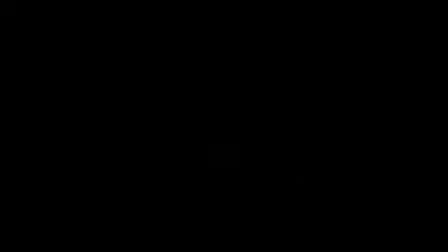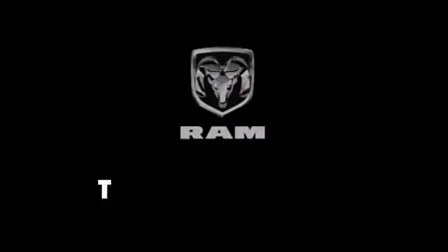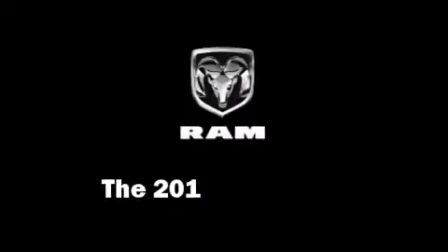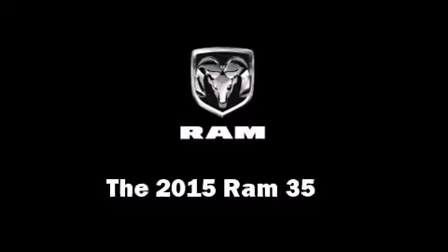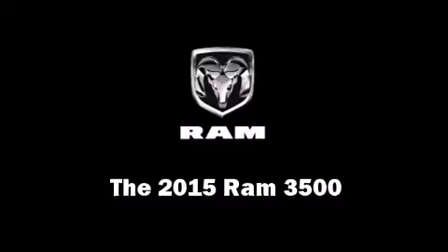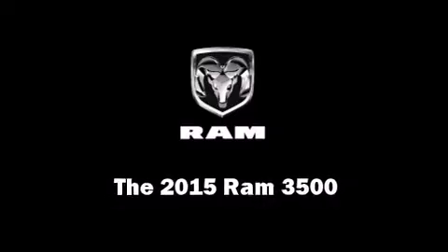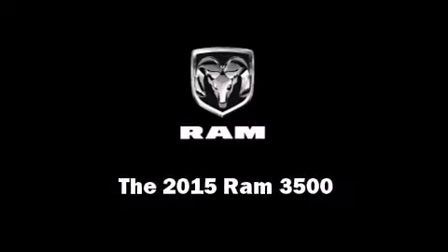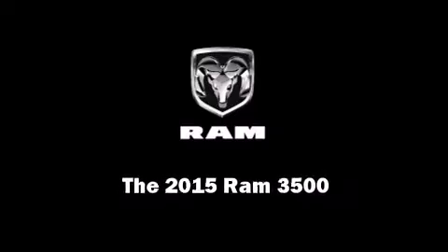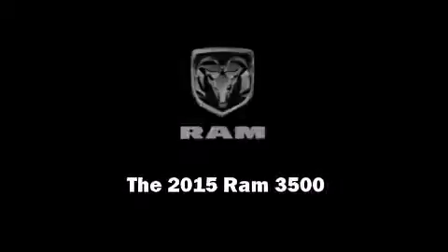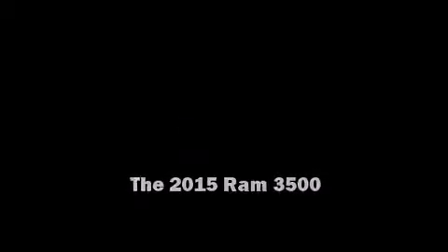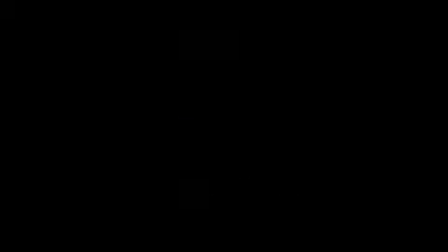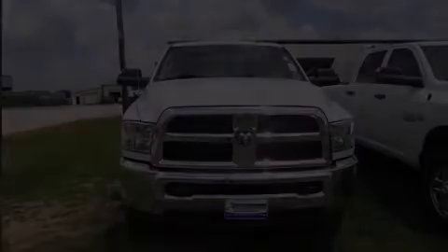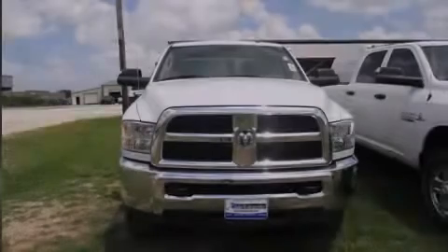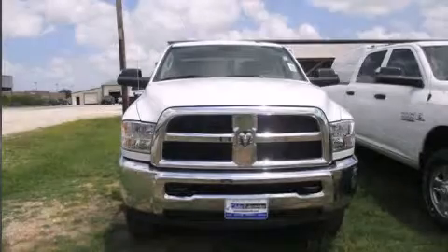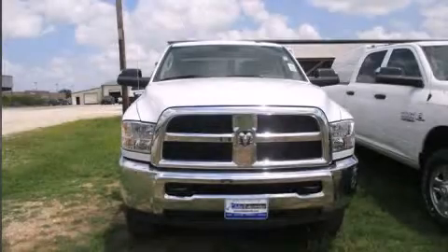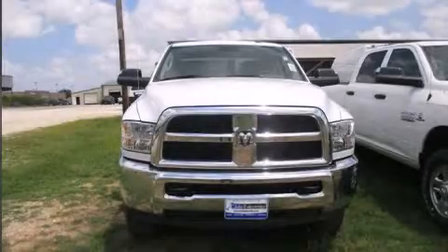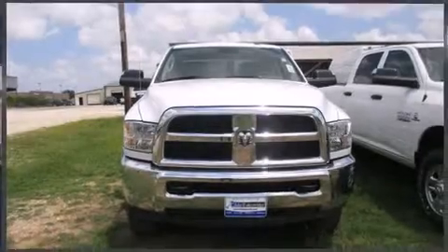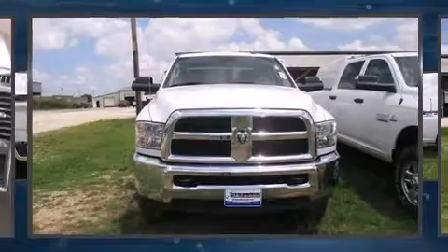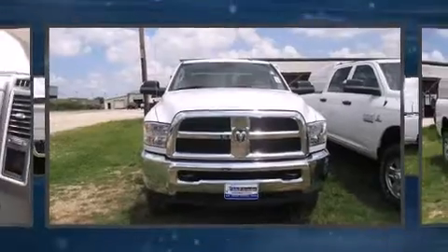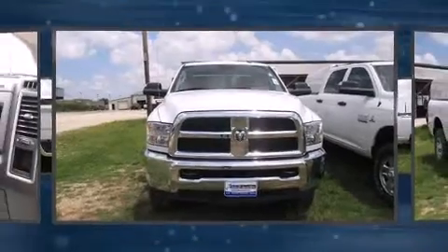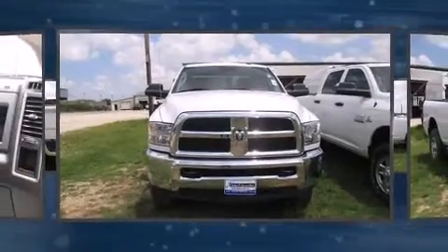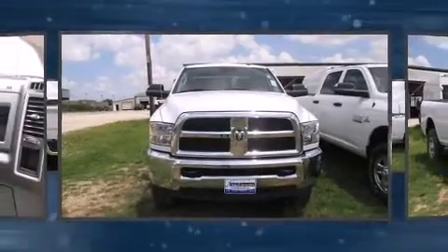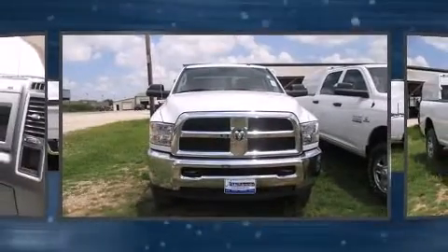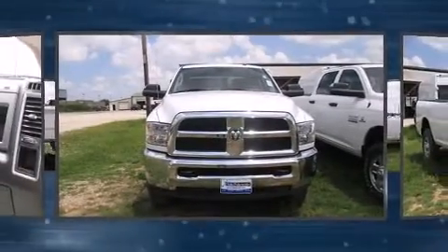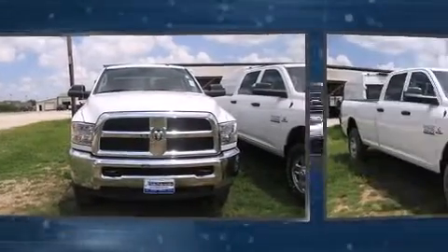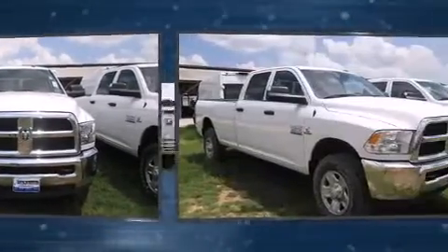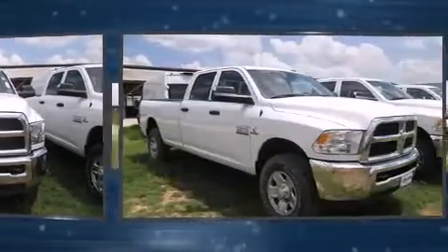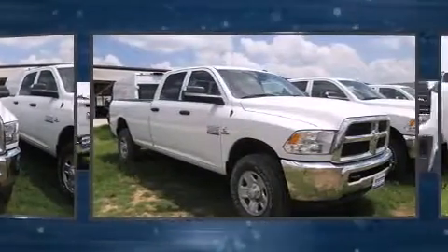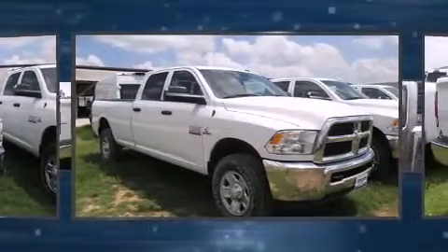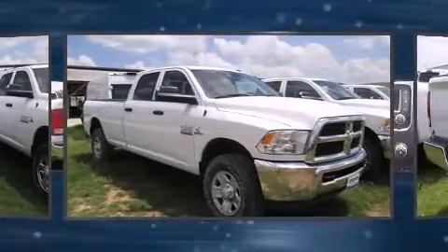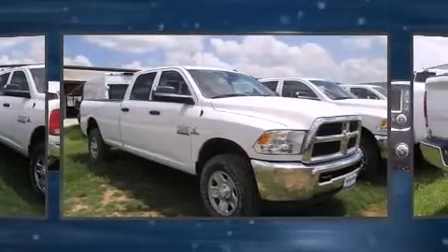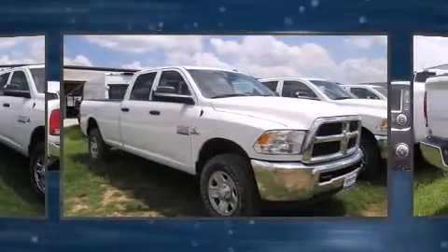Discerning drivers will appreciate the 2015 Ram 3500. This four-door, six-passenger truck offers the features and options for which you've been searching.